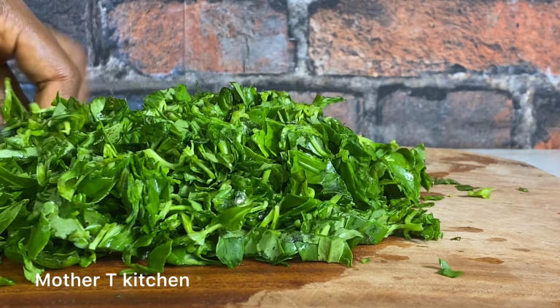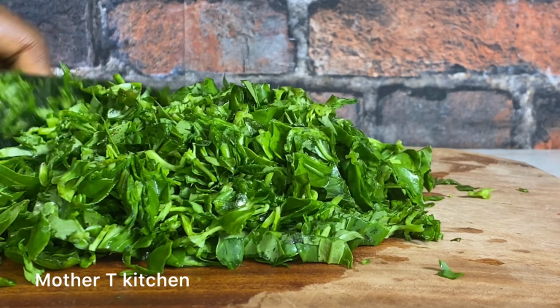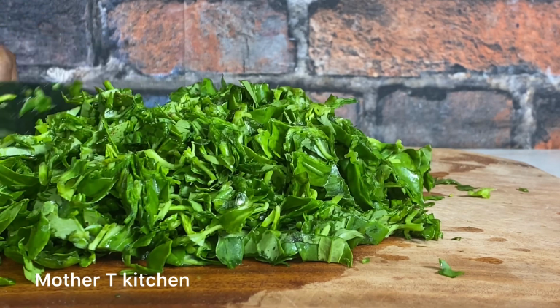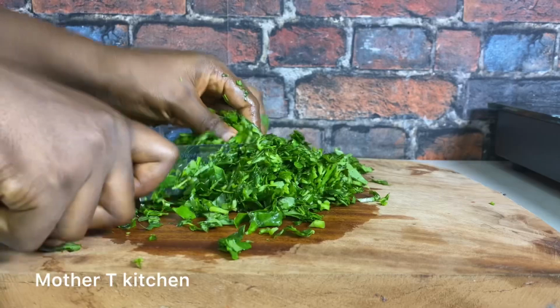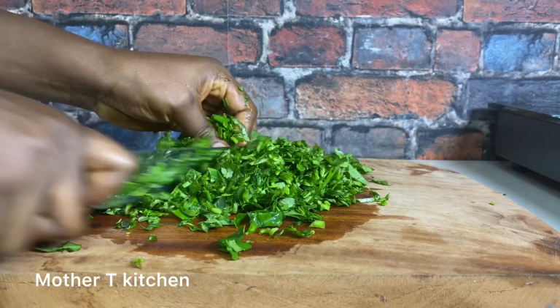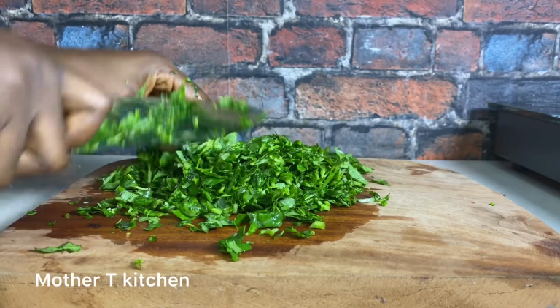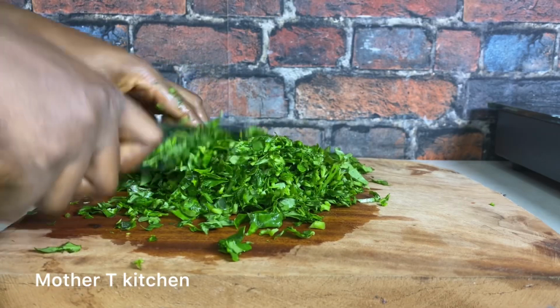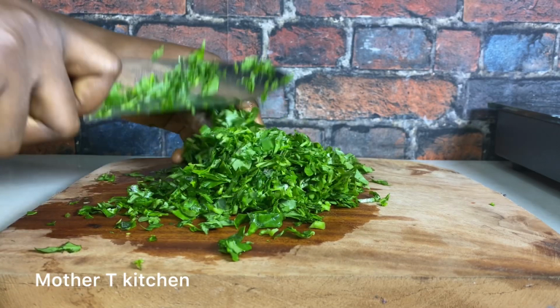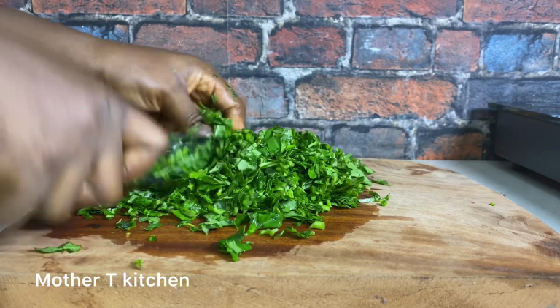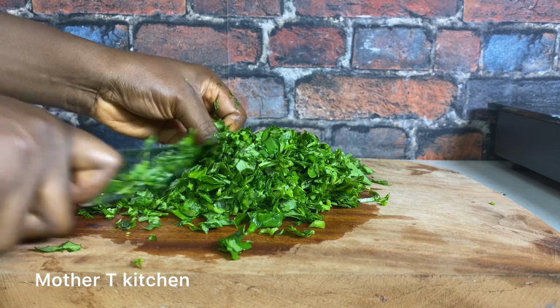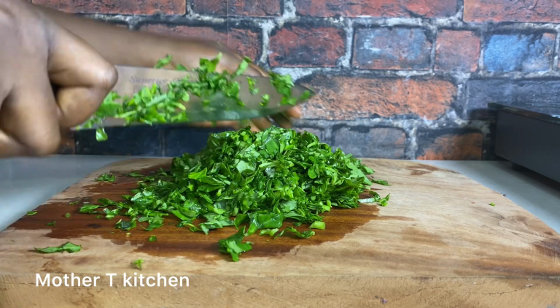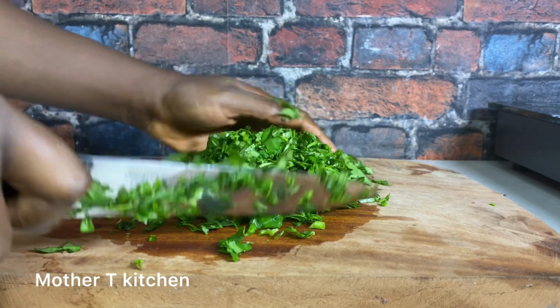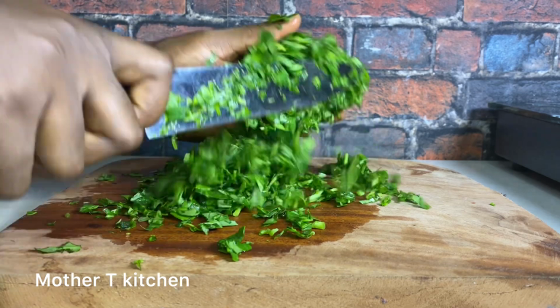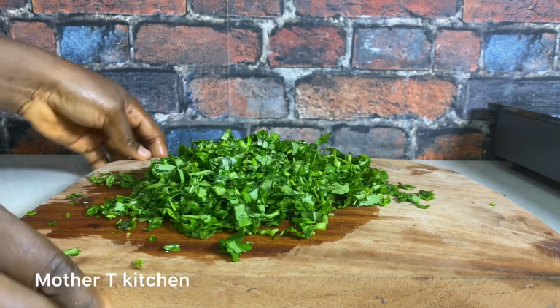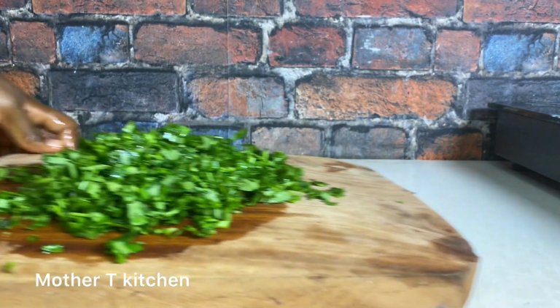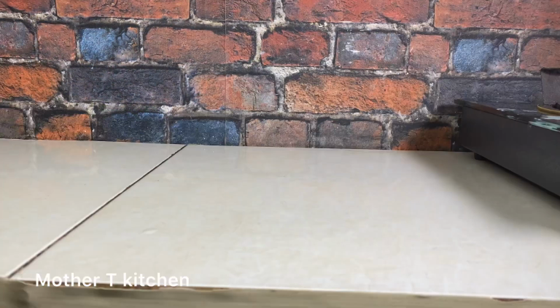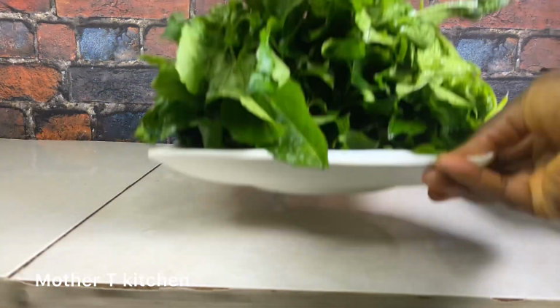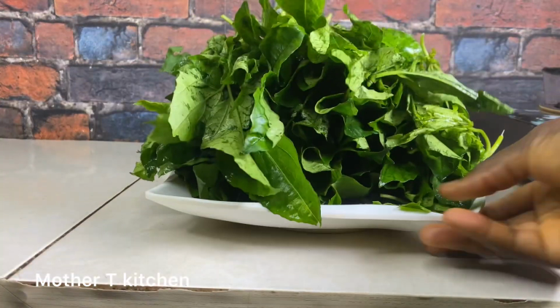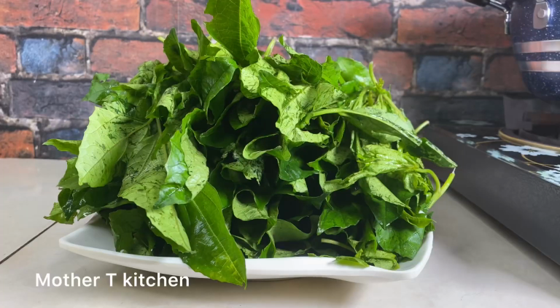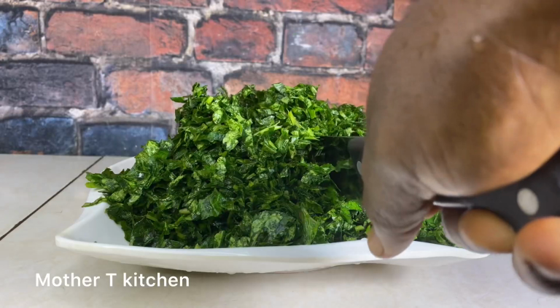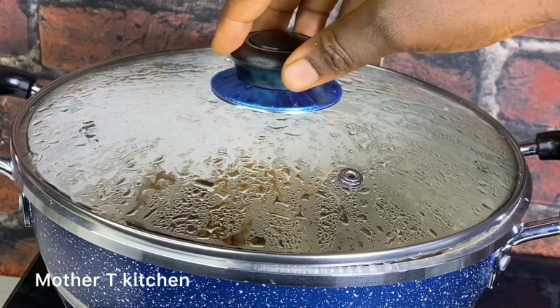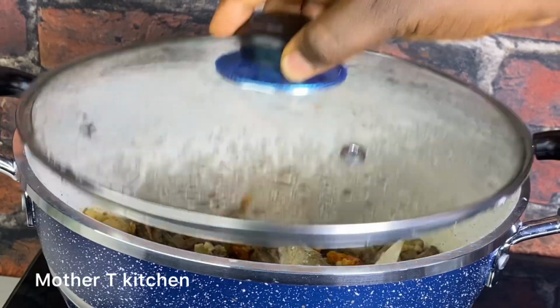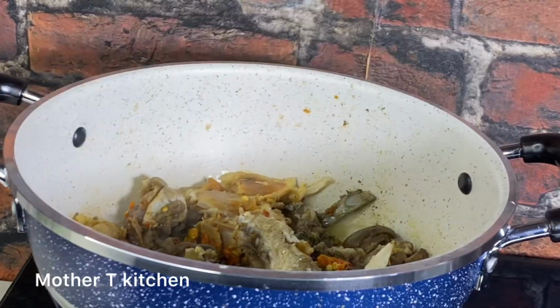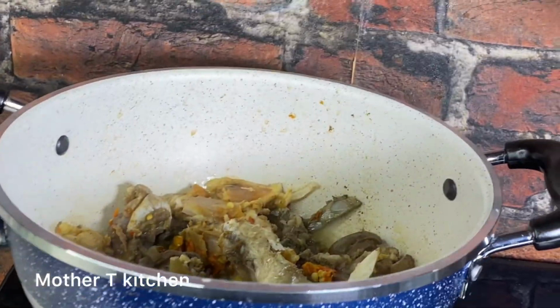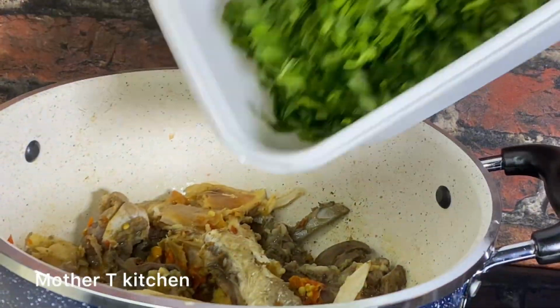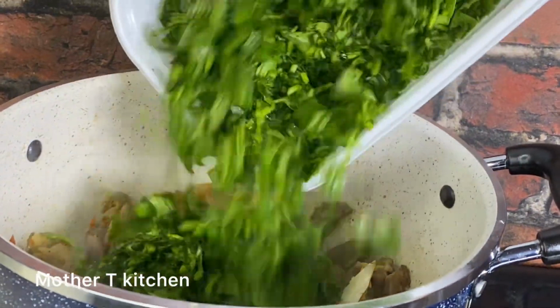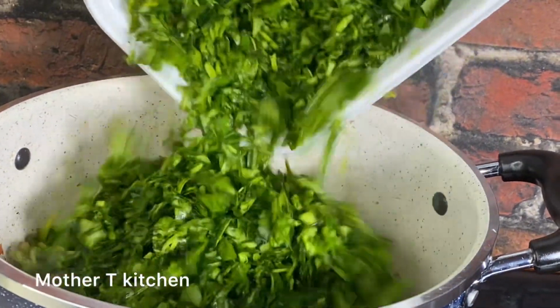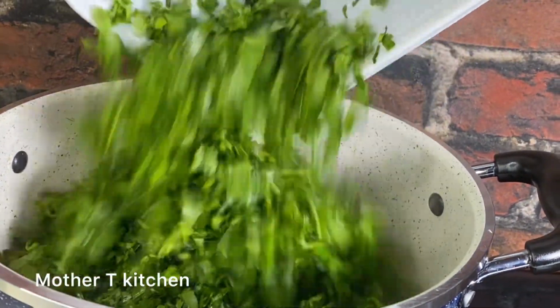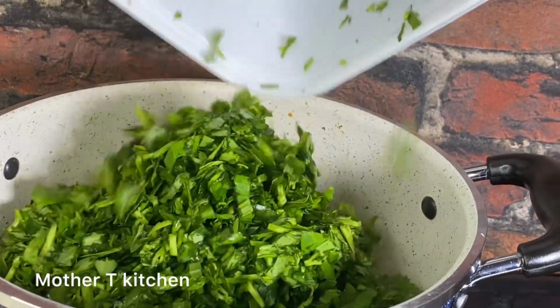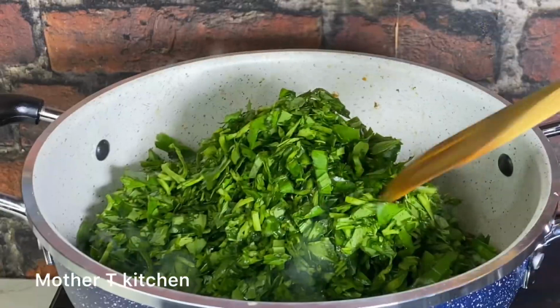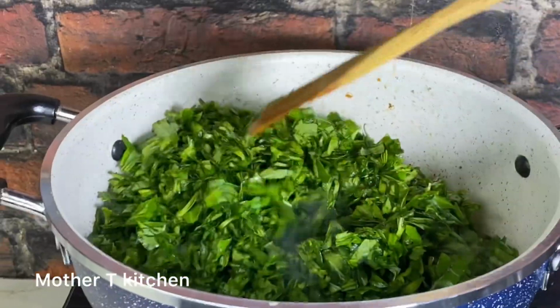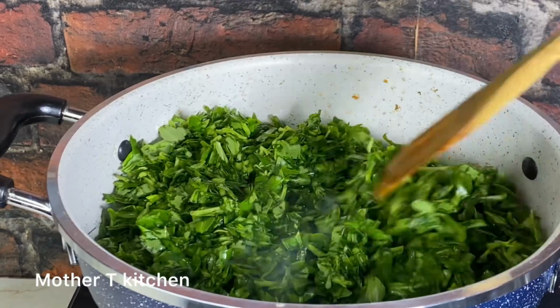Vegetable soup is highly nutritious and protein-packed. It is rich in vitamin A and C. It helps improve blood production, helps in weight loss, and promotes healthy skin and hair. Back to our protein.